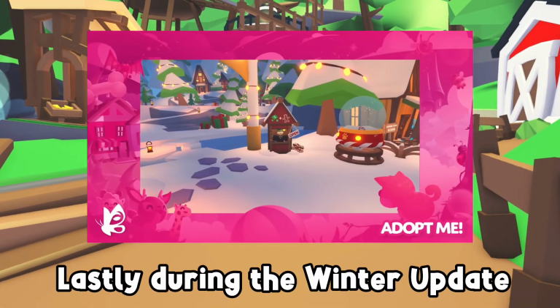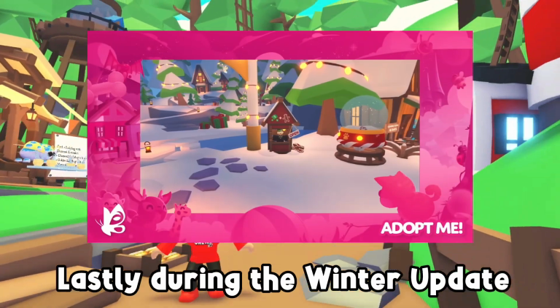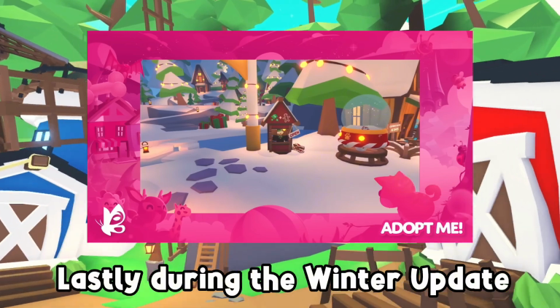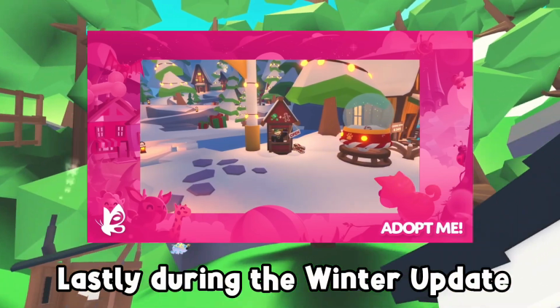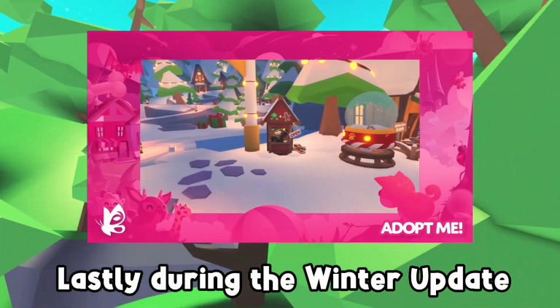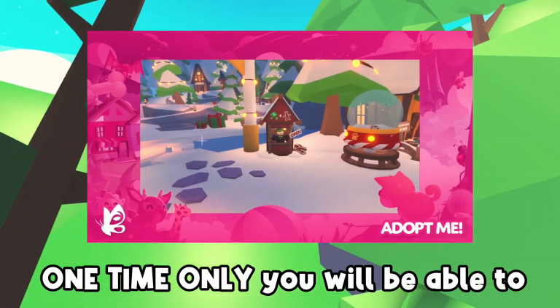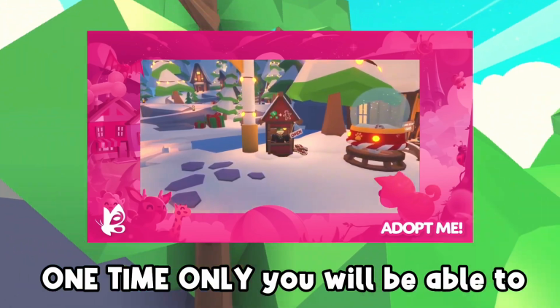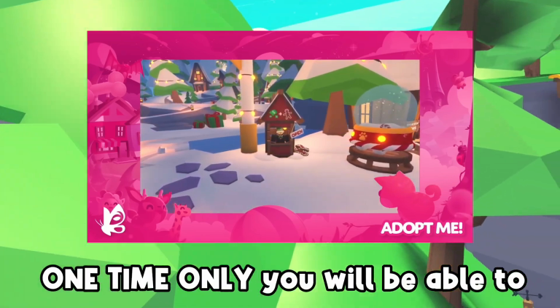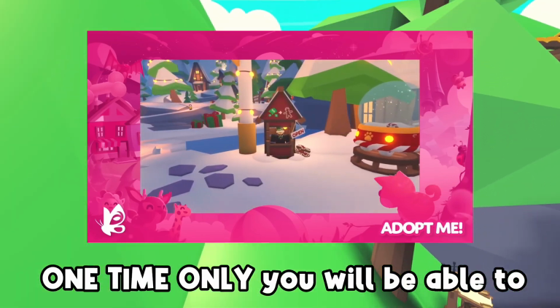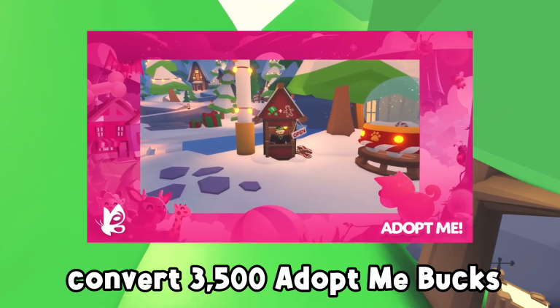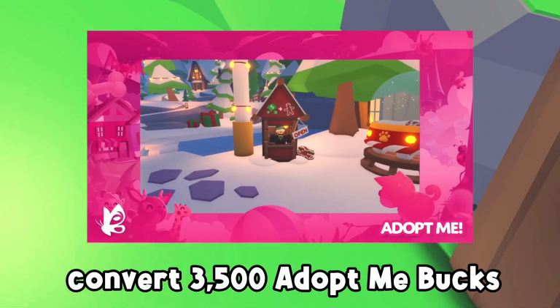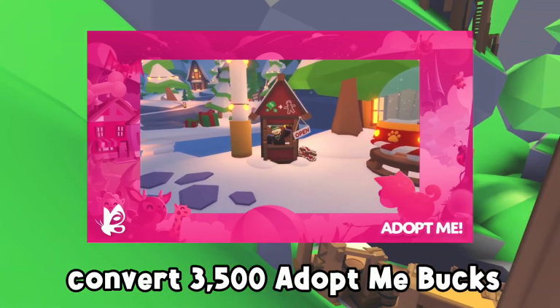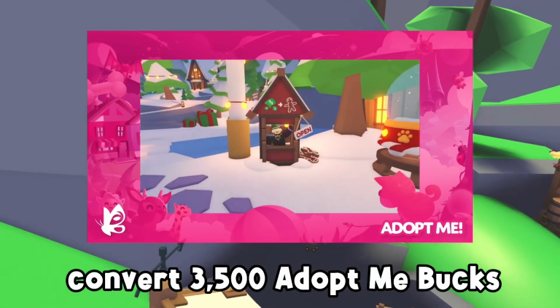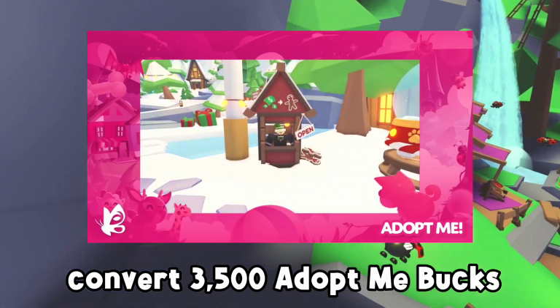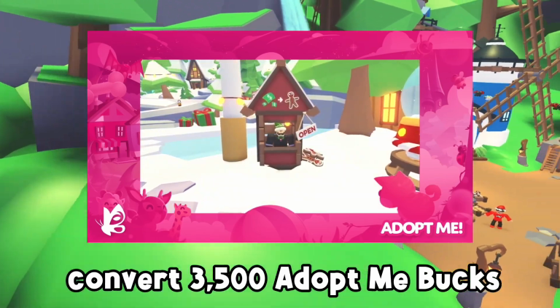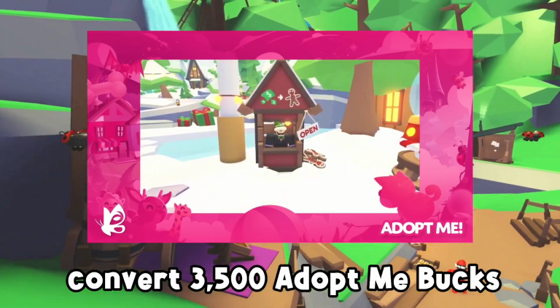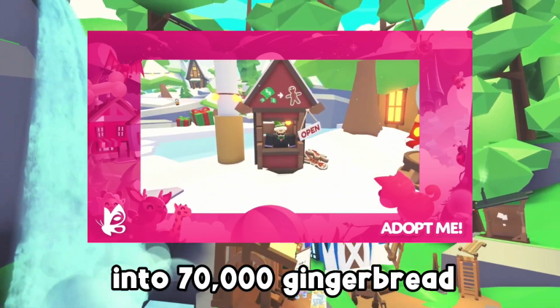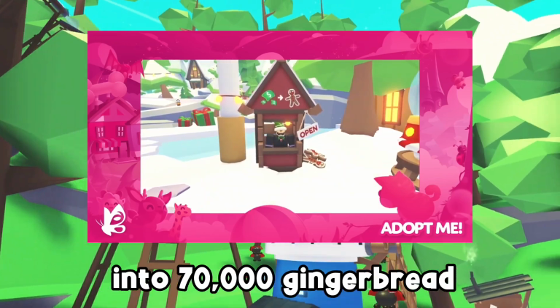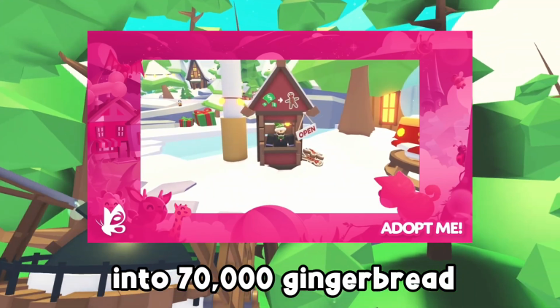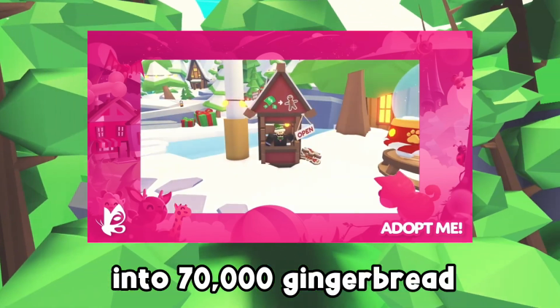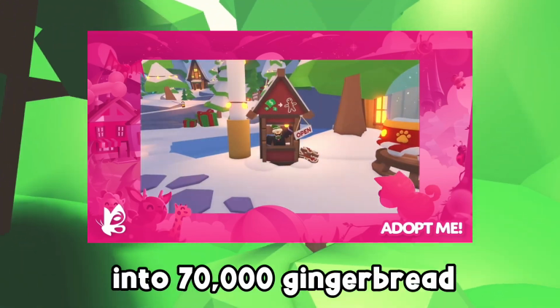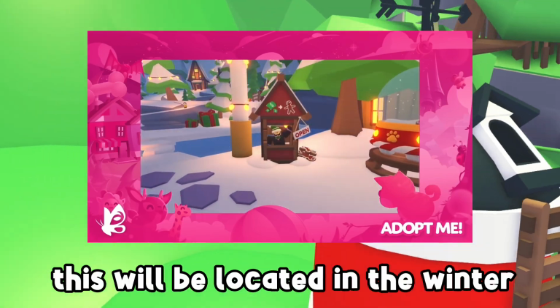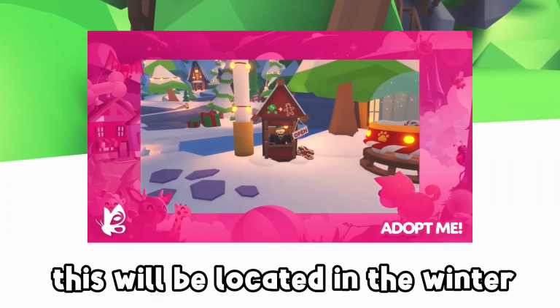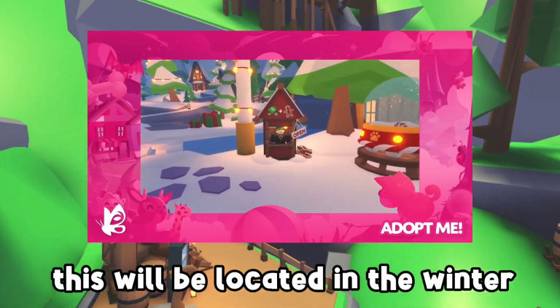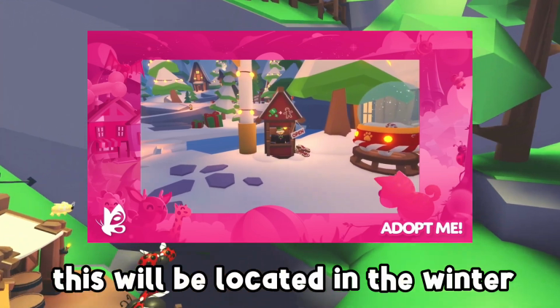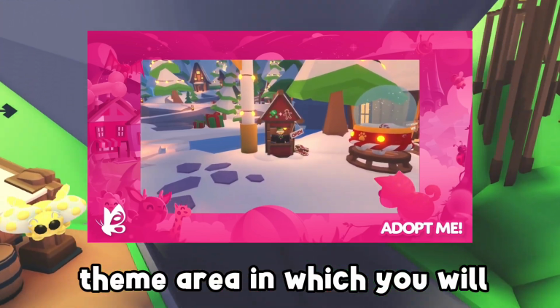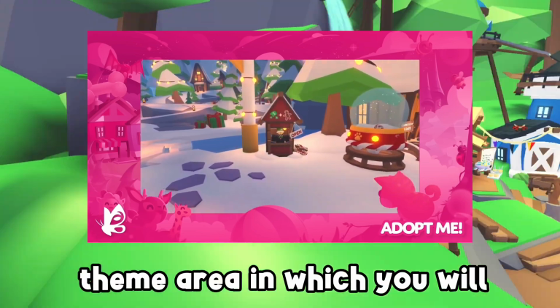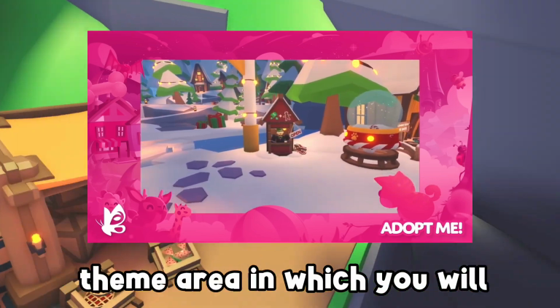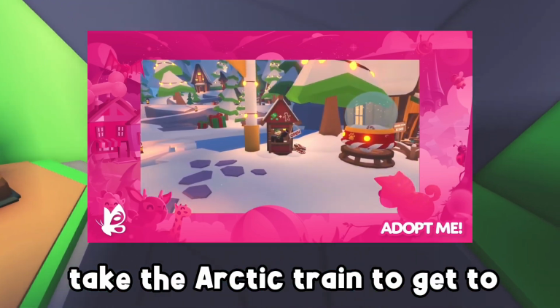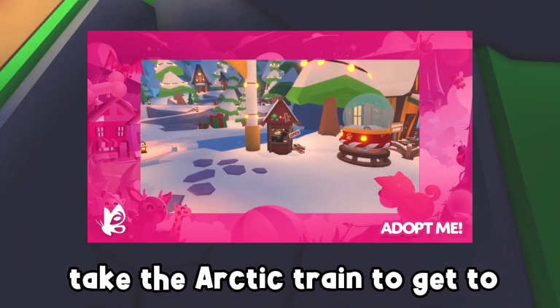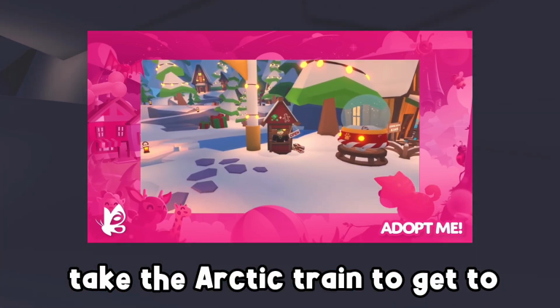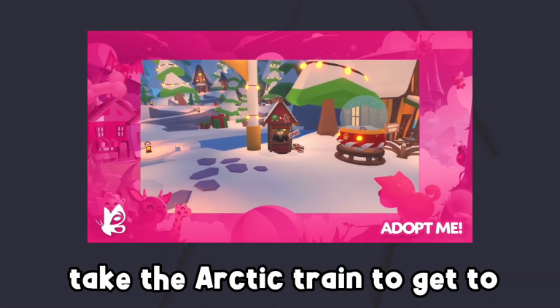Lastly, during the winter update, one time only, you will be able to convert 3,500 Adopt Me bucks into 70,000 gingerbread. This will be located in the winter theme area, which you will take the Arctic train to get to.